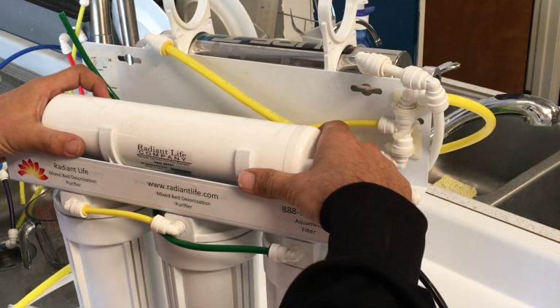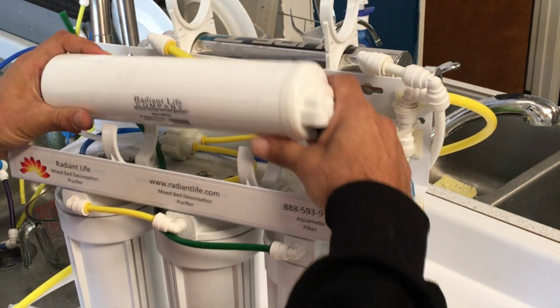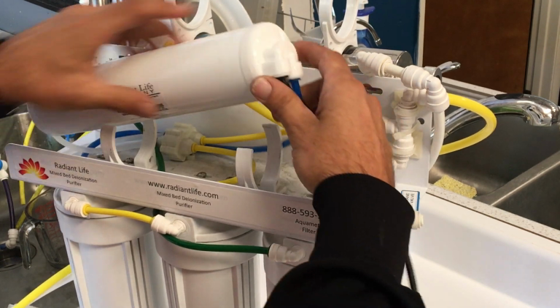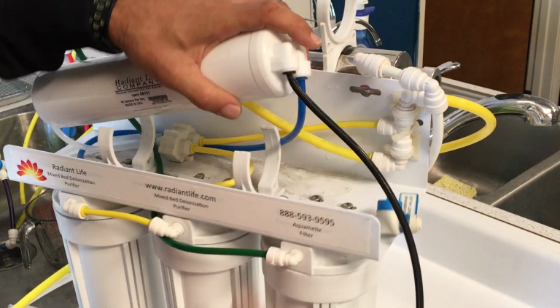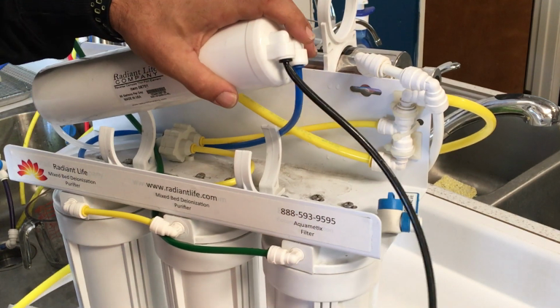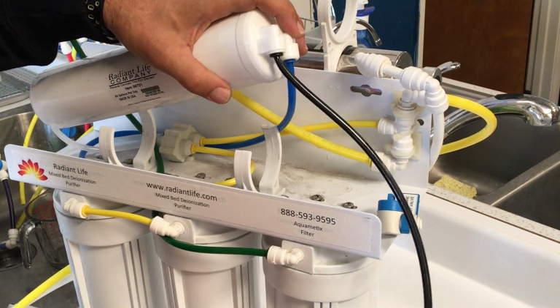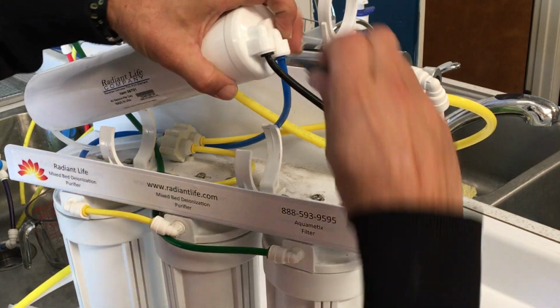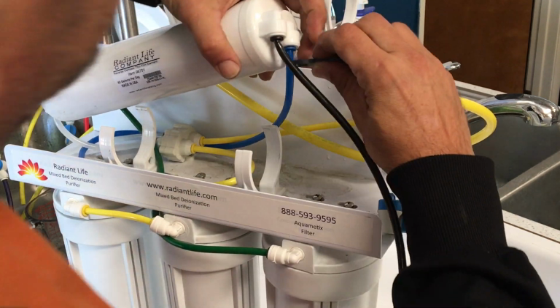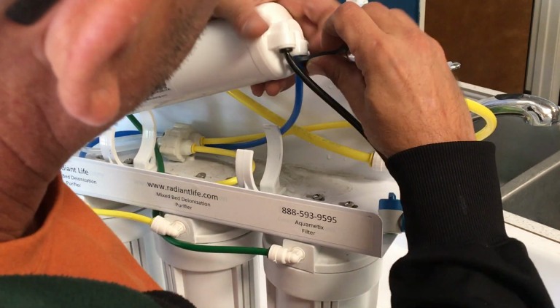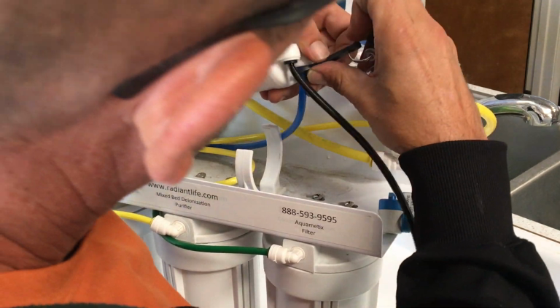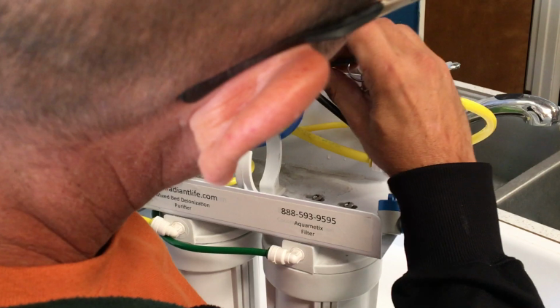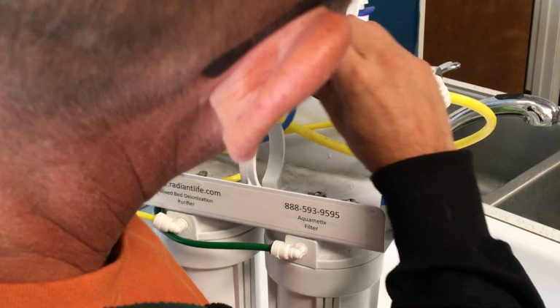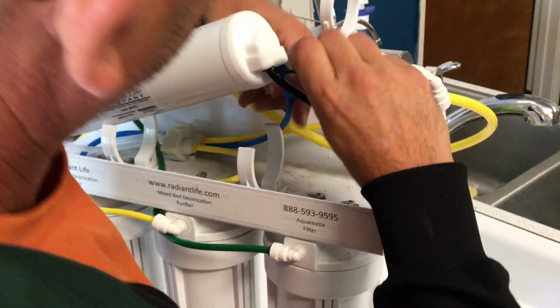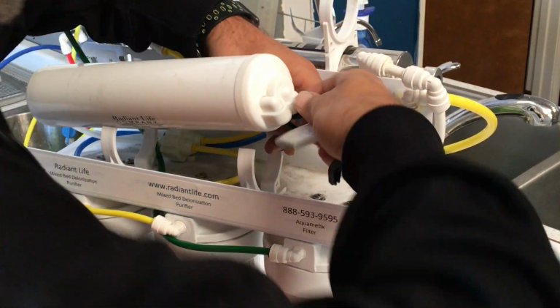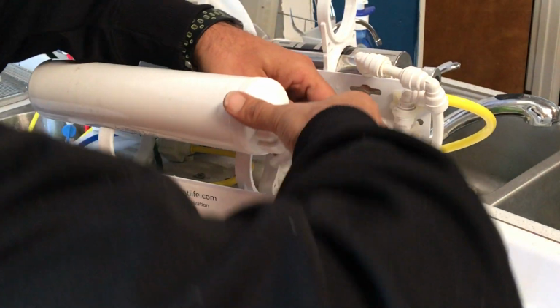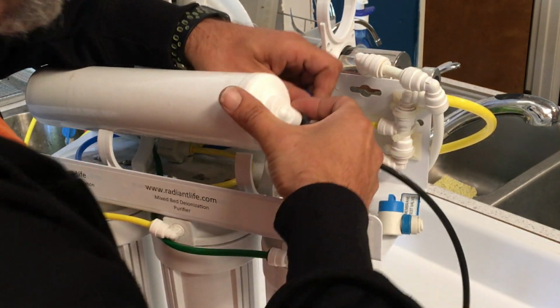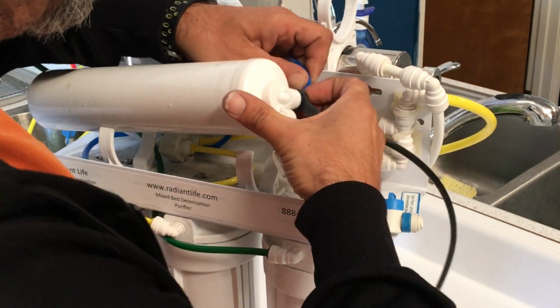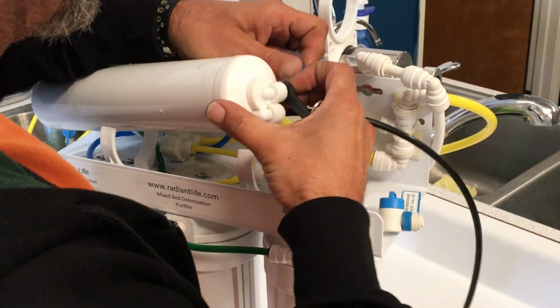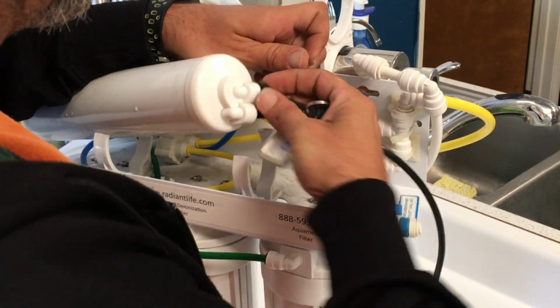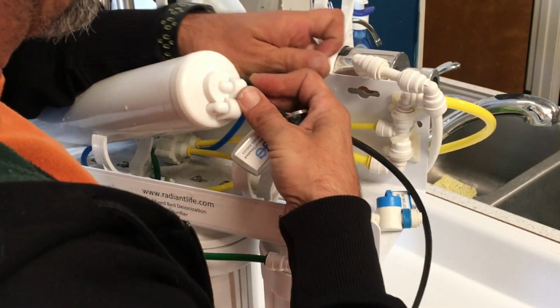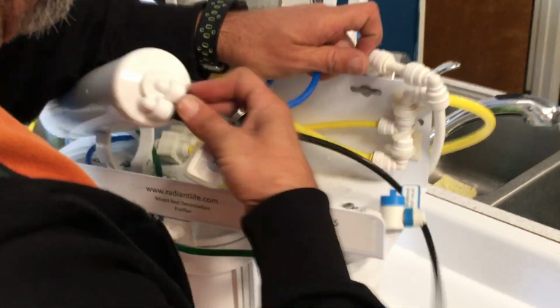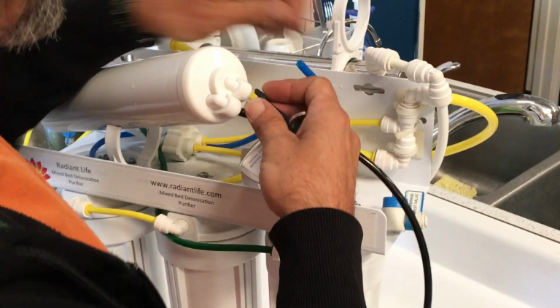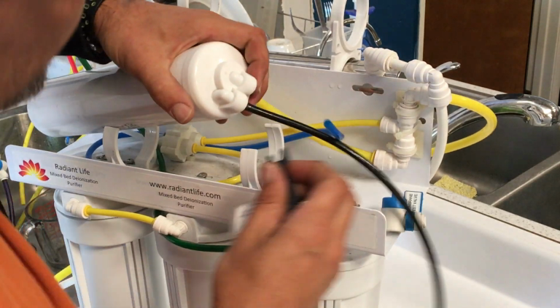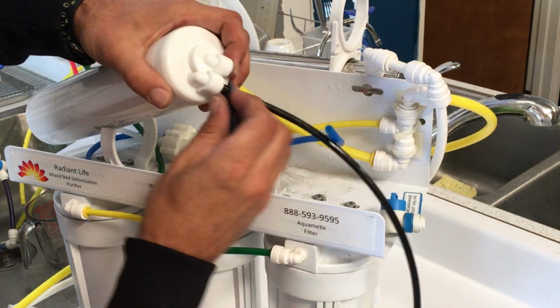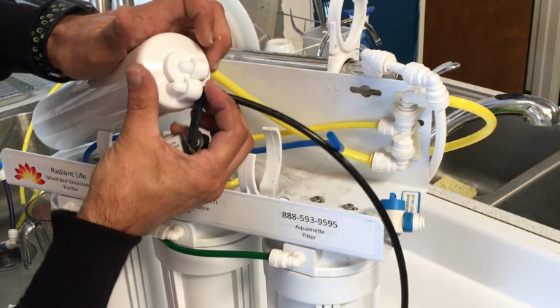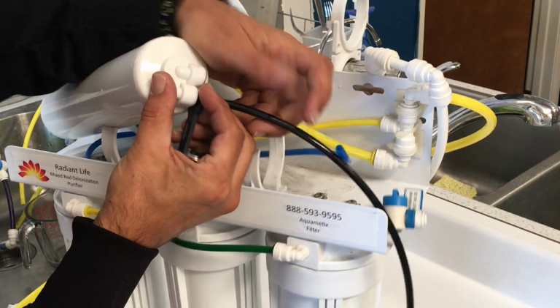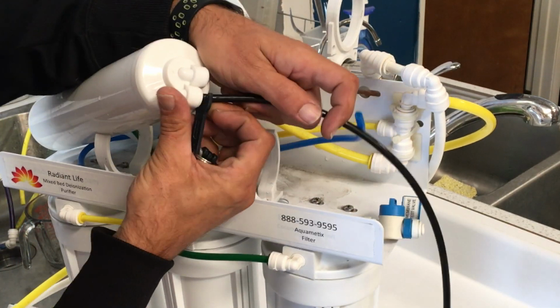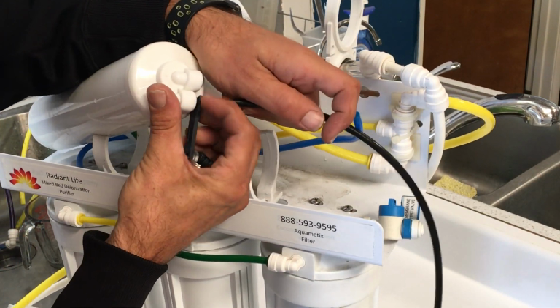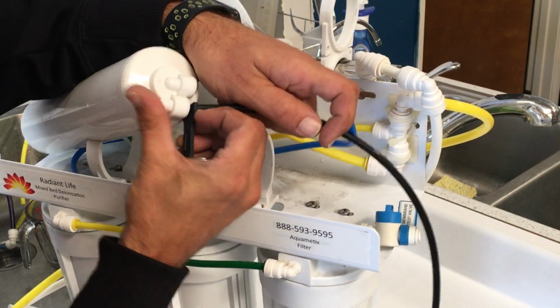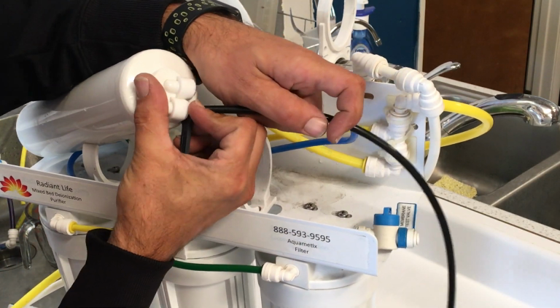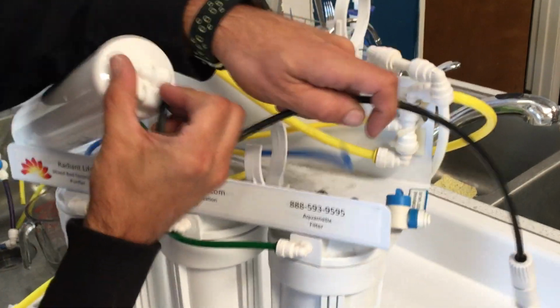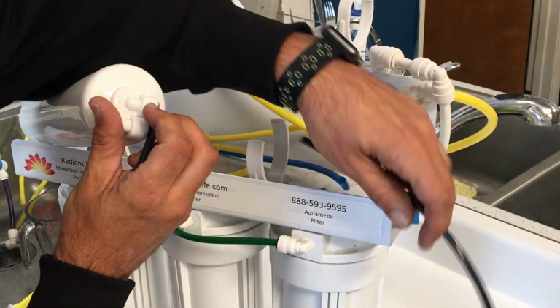Then pop this out of the clips, and with your push fitting tool, you're going to hold those in place, squeeze down, pull out. Same thing here — squeeze down, pull out.